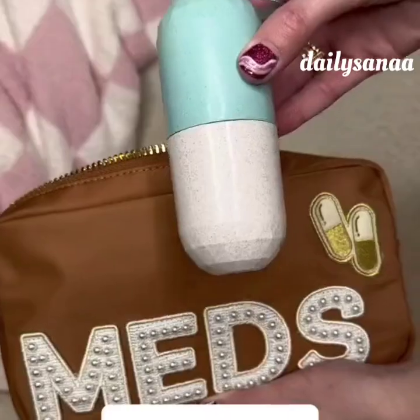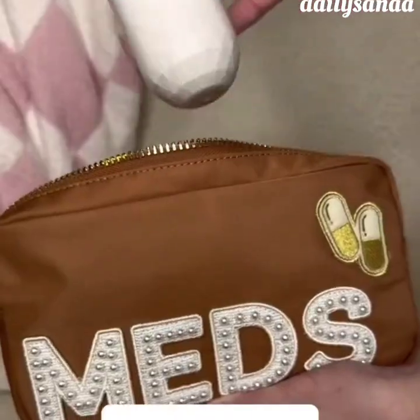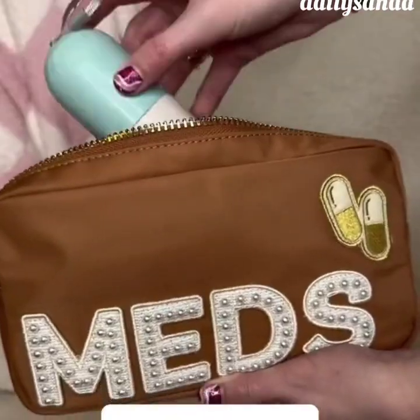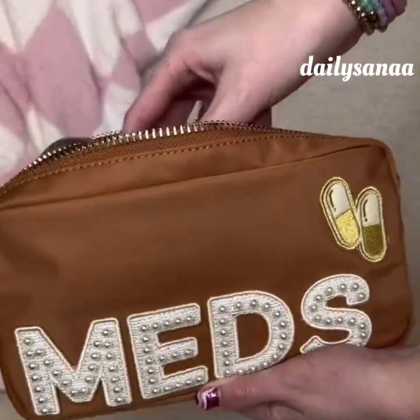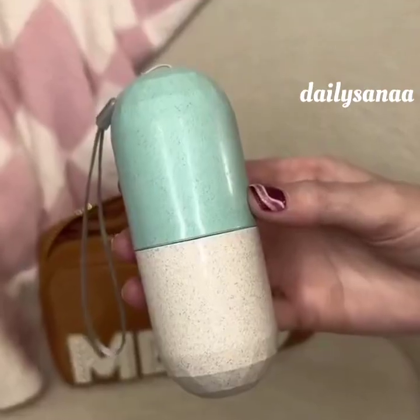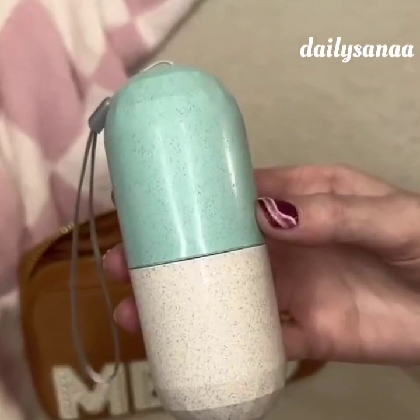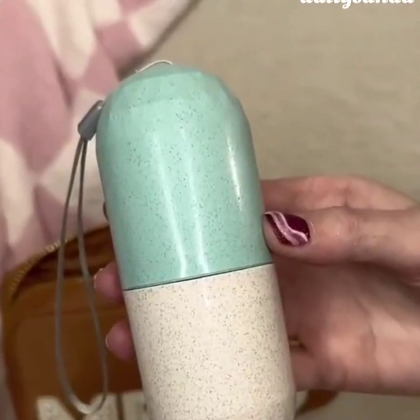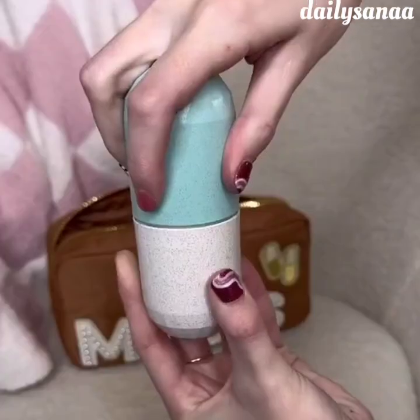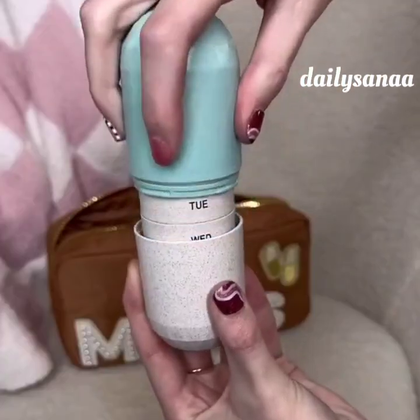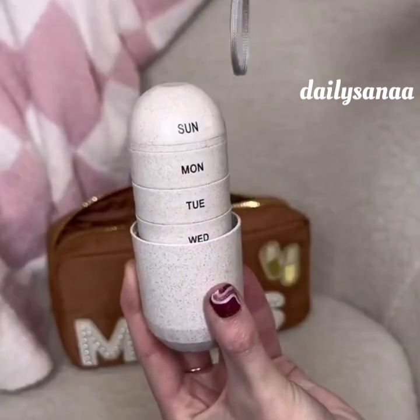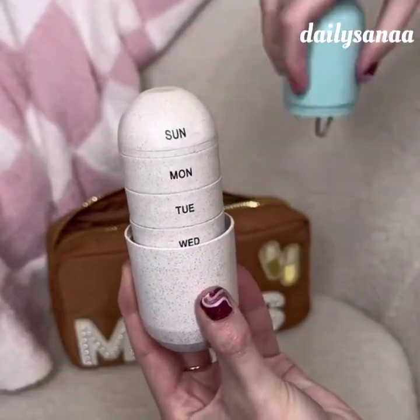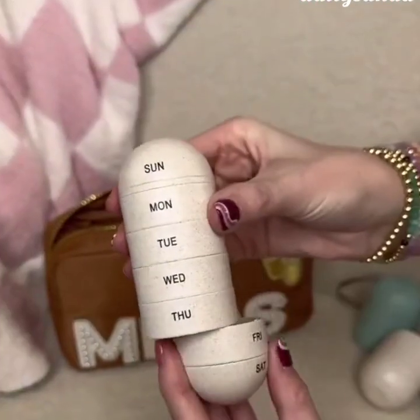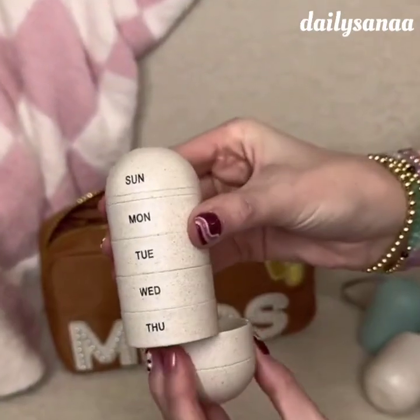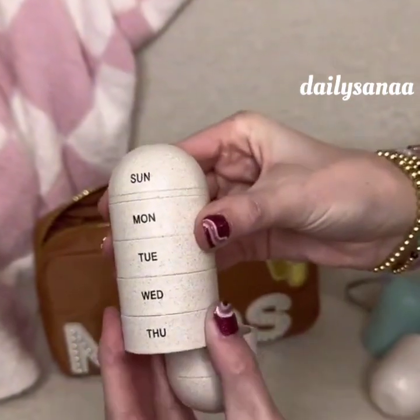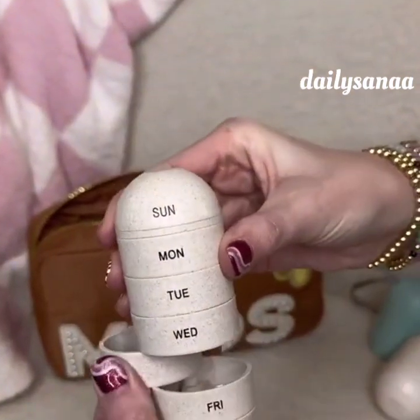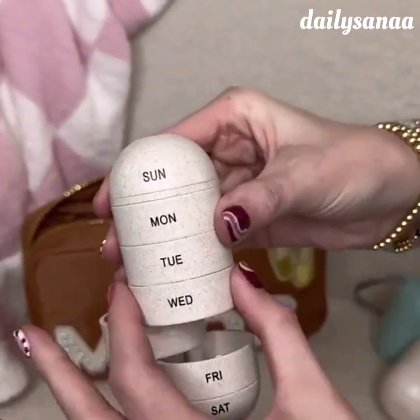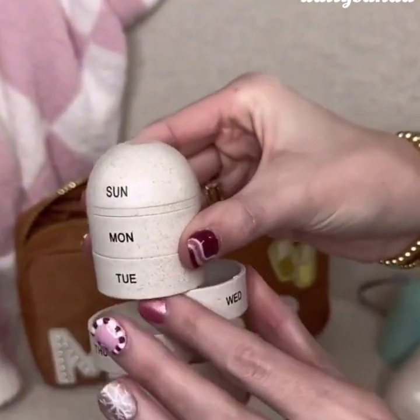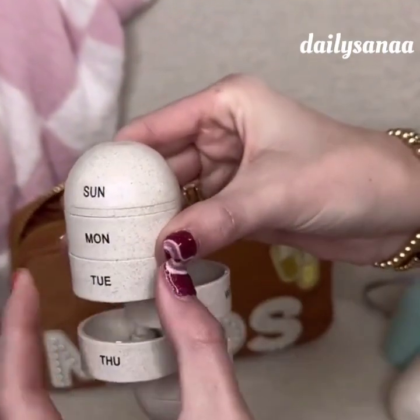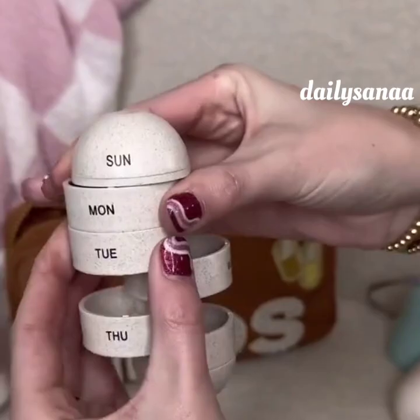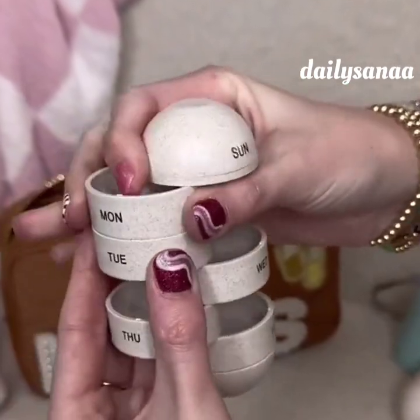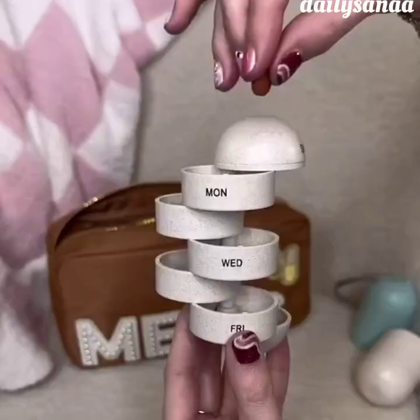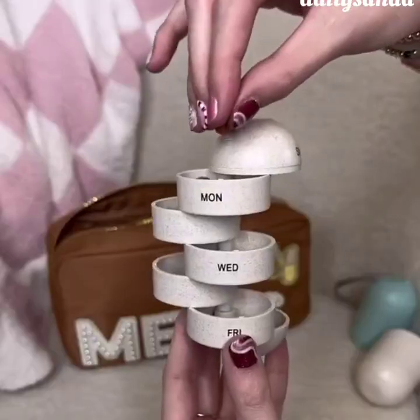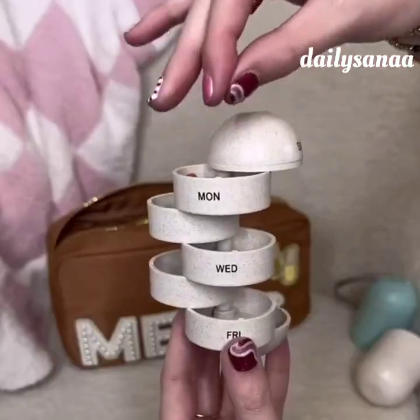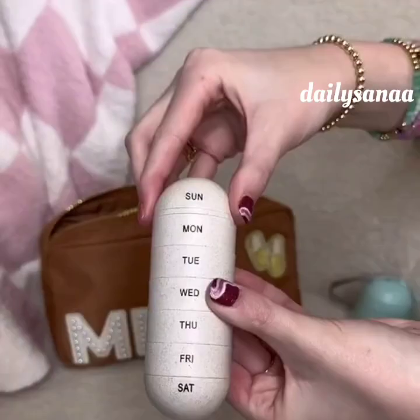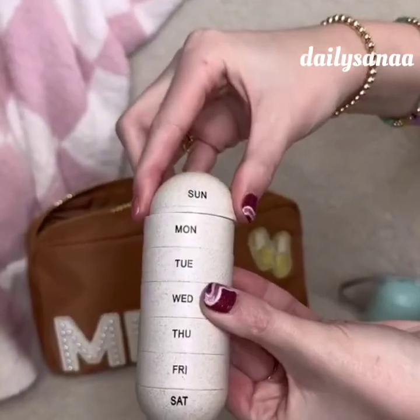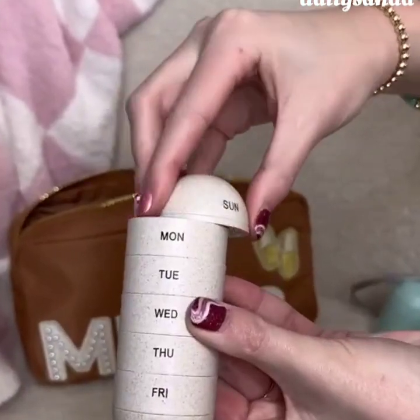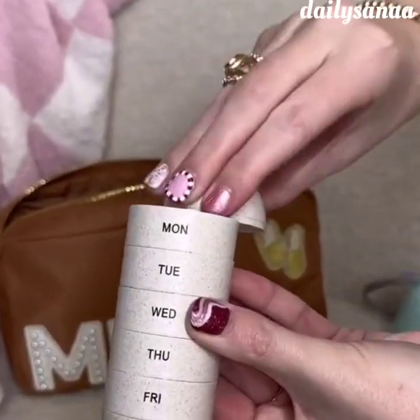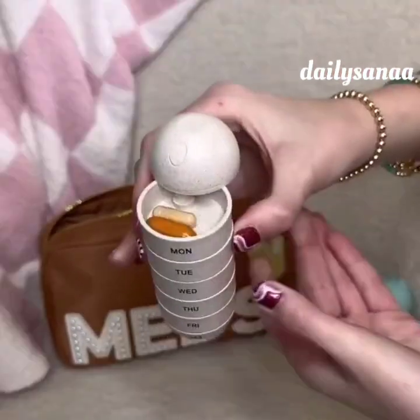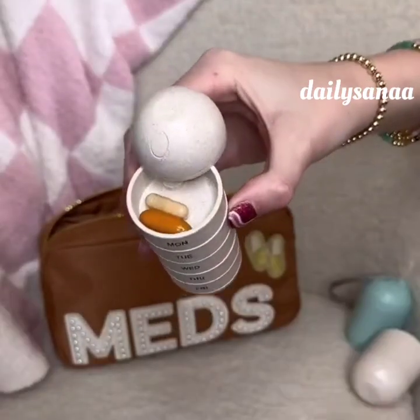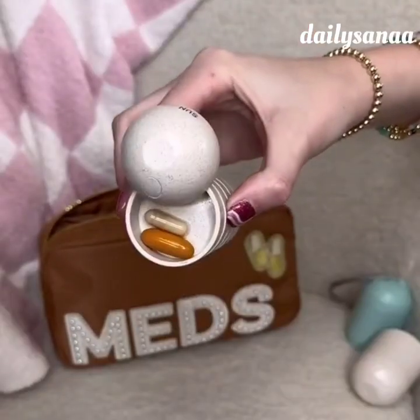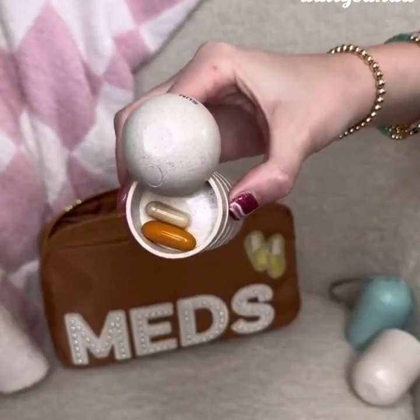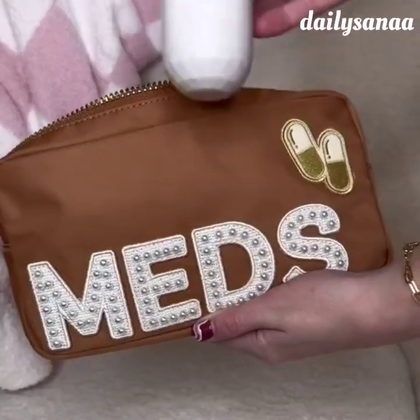Amazon travel must have. This is a weekly pill organizer. Just open the giant pill and twist to add your medicine or vitamins, then close it back up, put it in the case and pack it away. Perfect to carry while traveling.